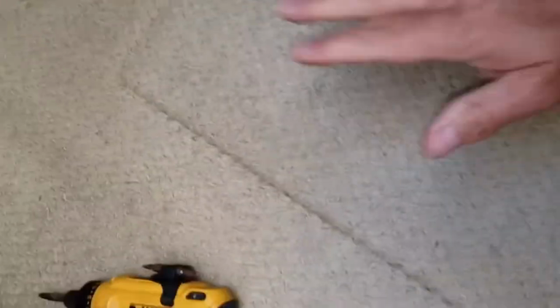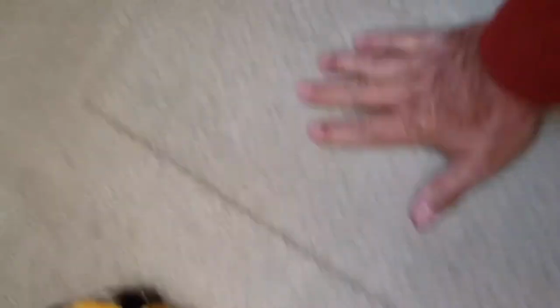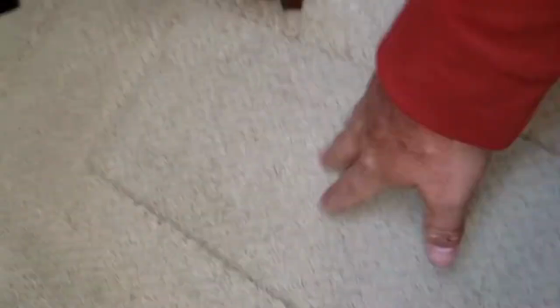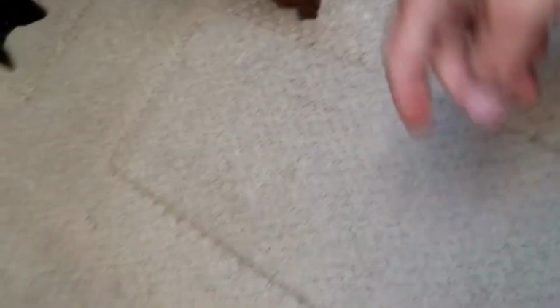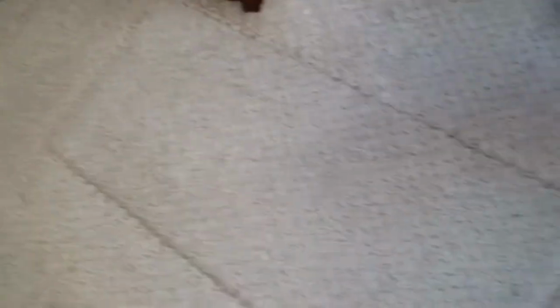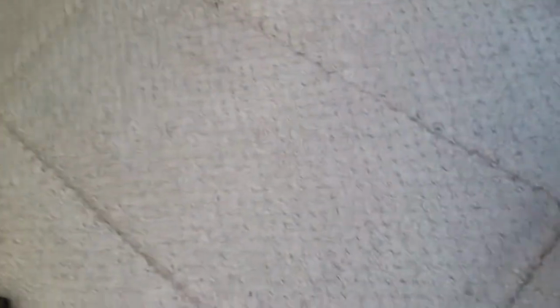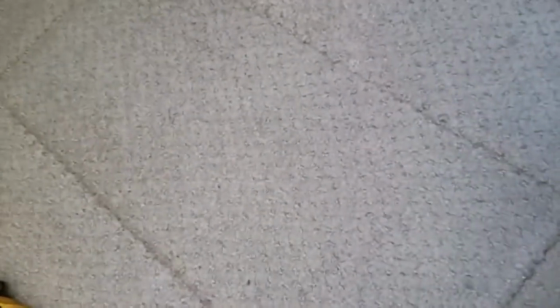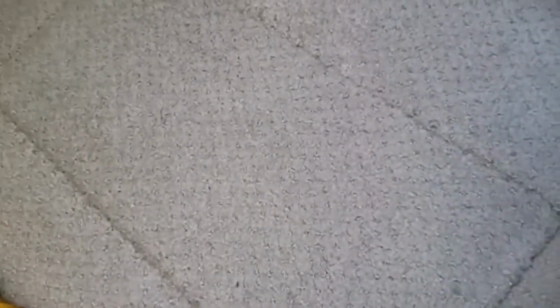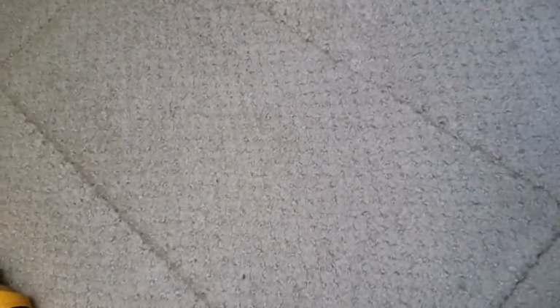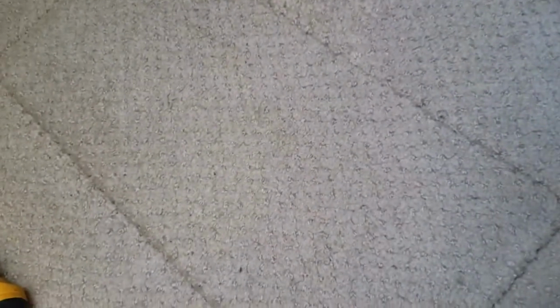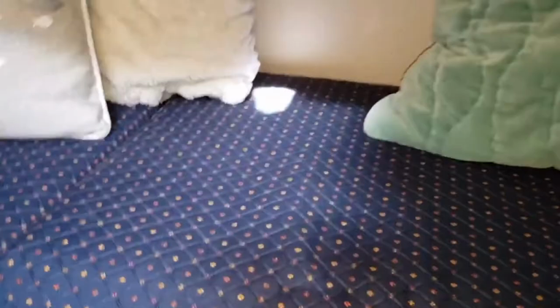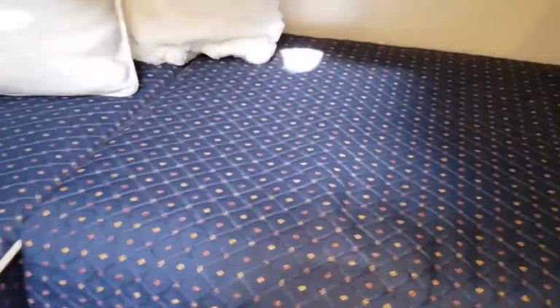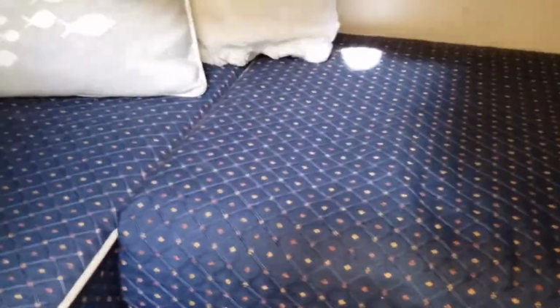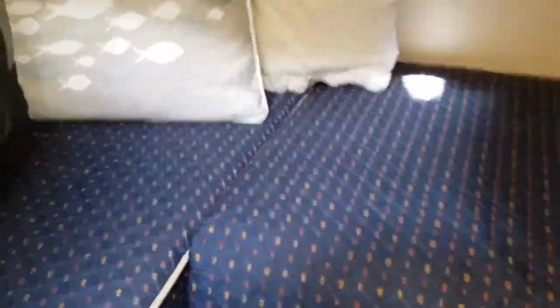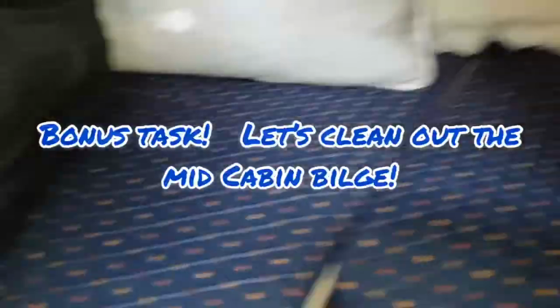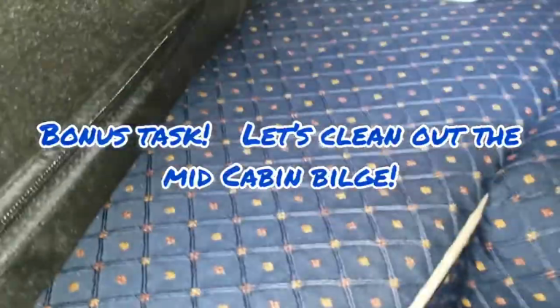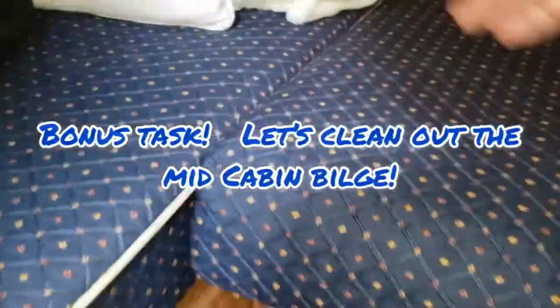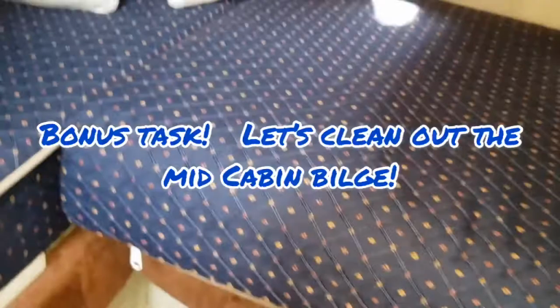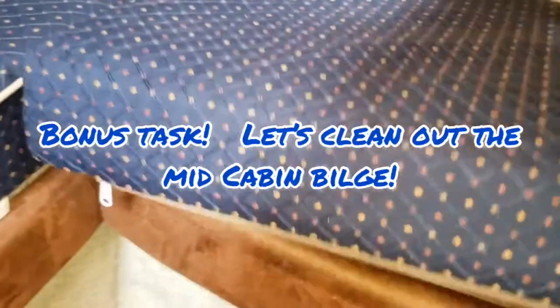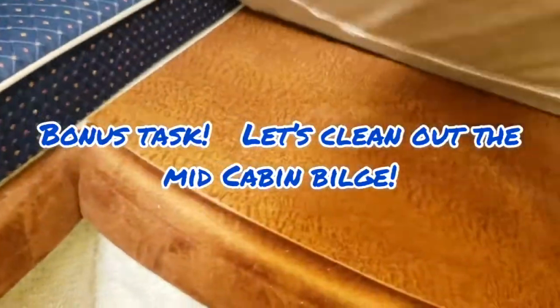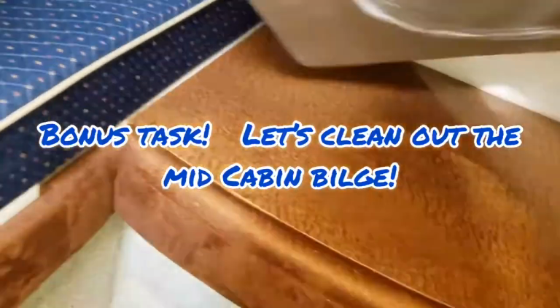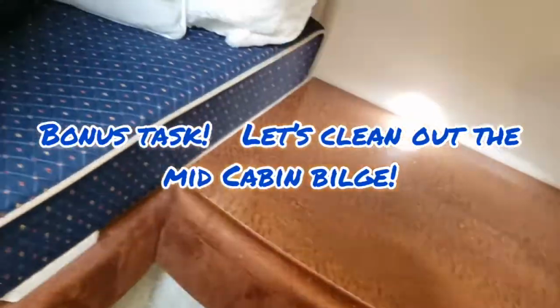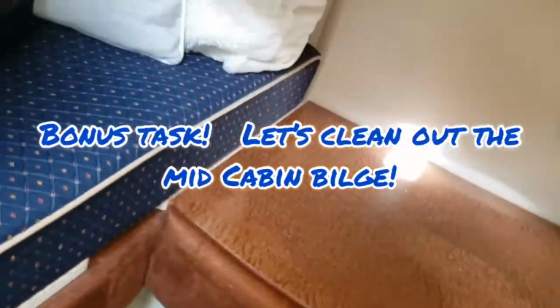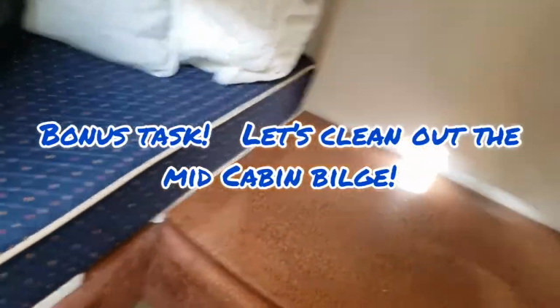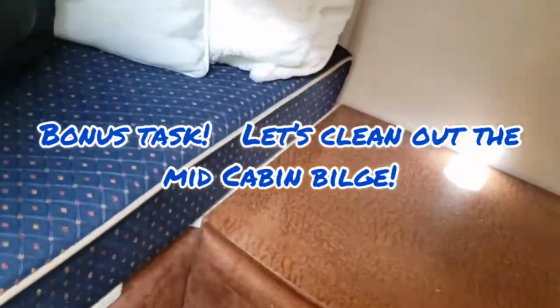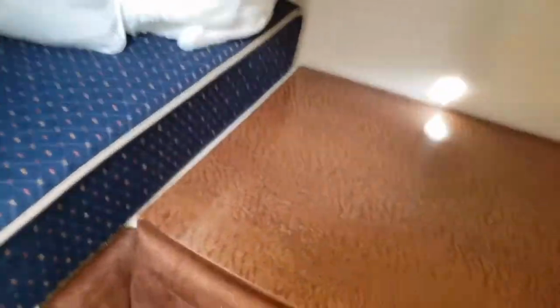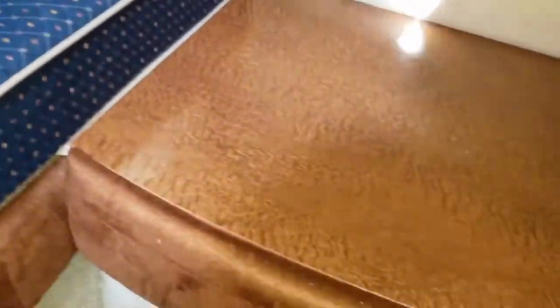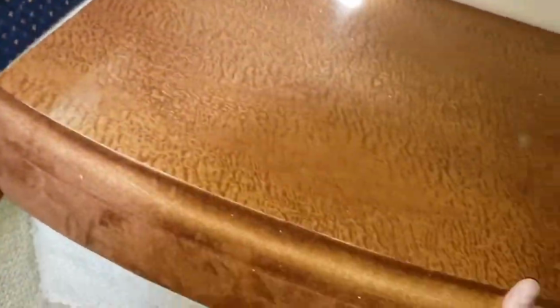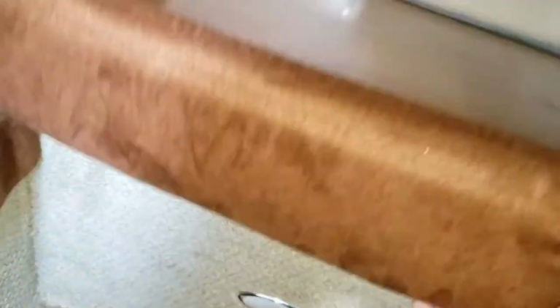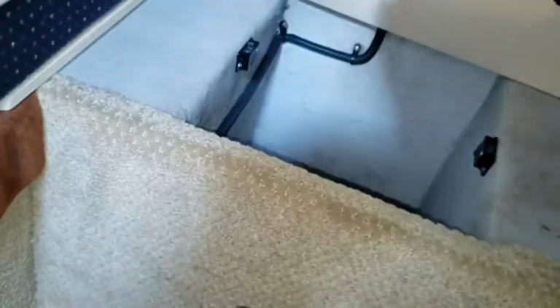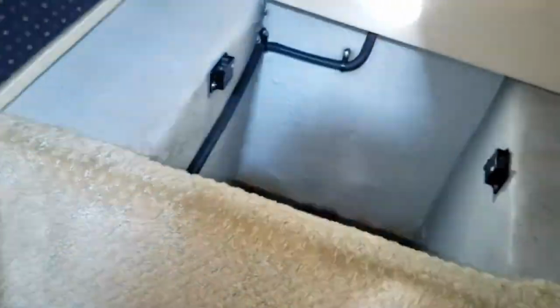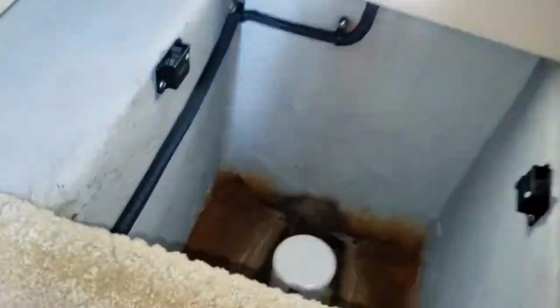While we had the shop vac out, we figured it was a good time to clean out the mid-cabin bilge, located under the seat in the aft cabin.